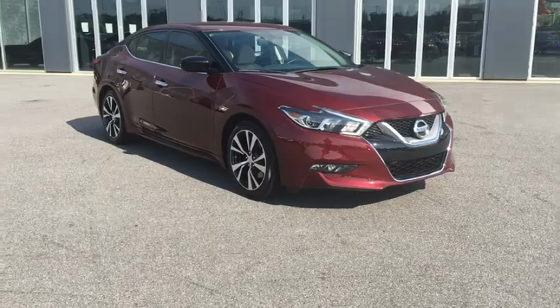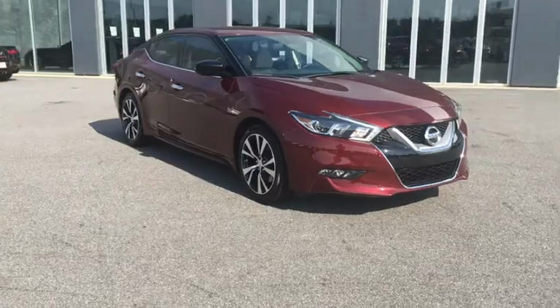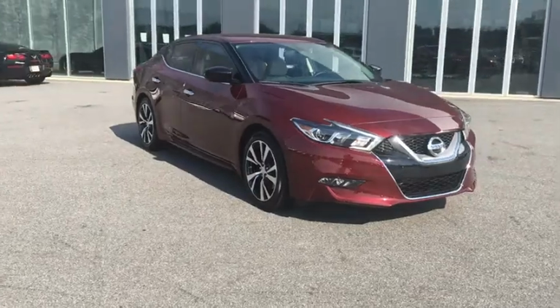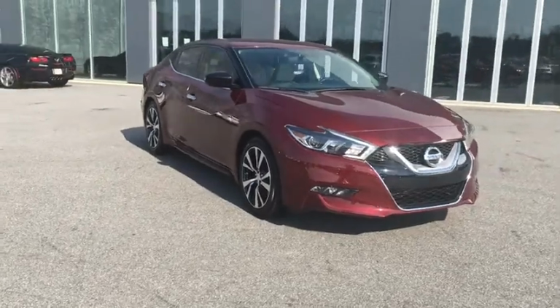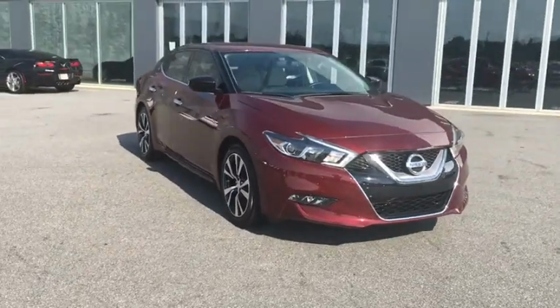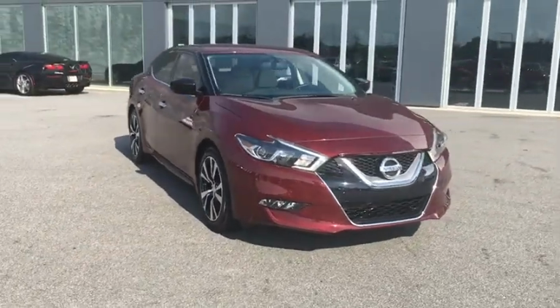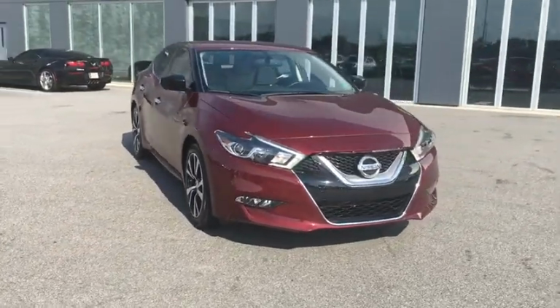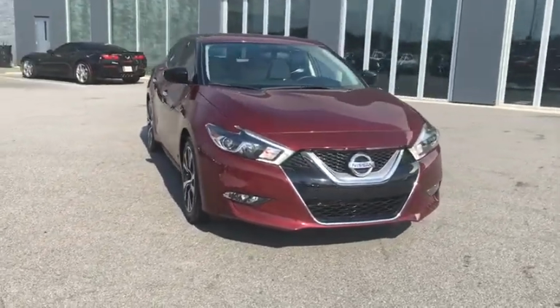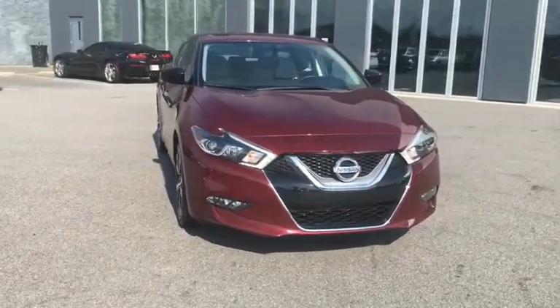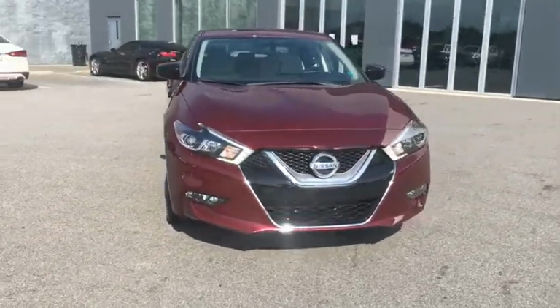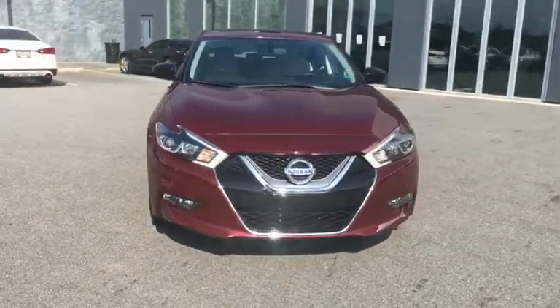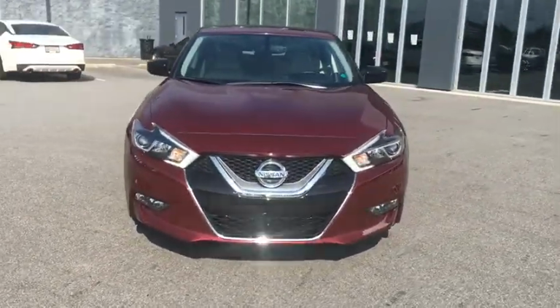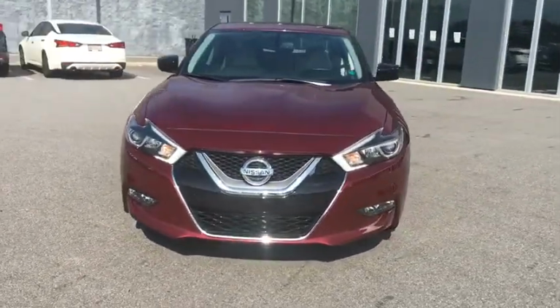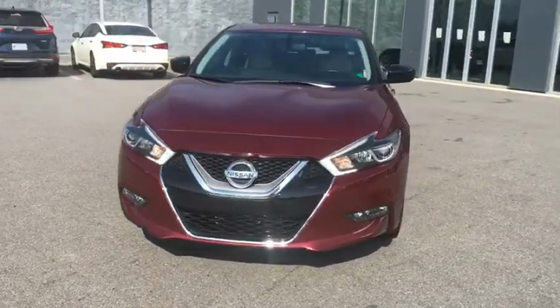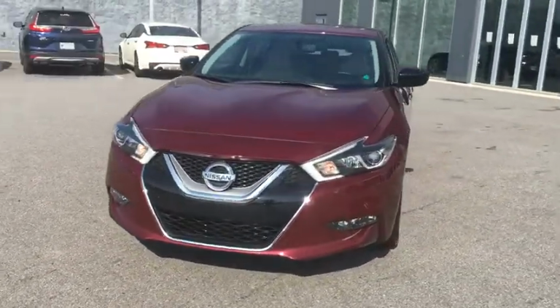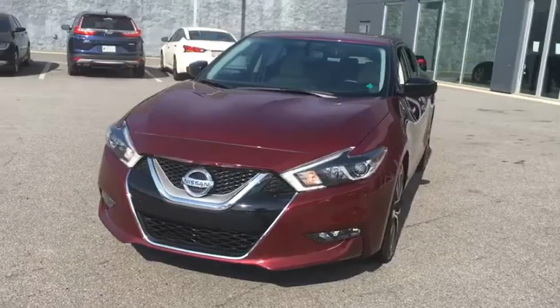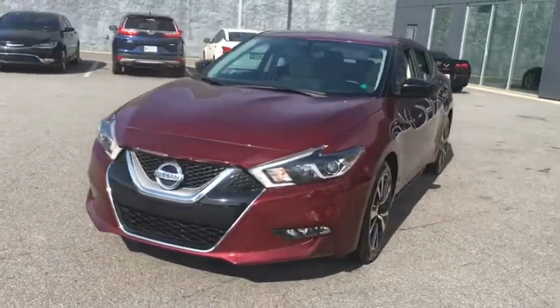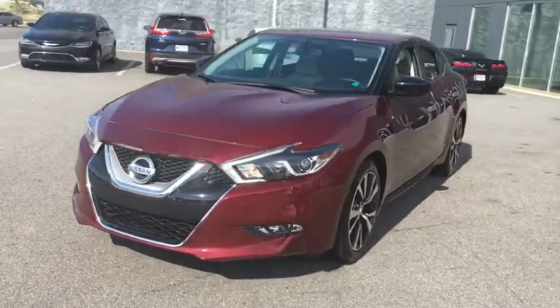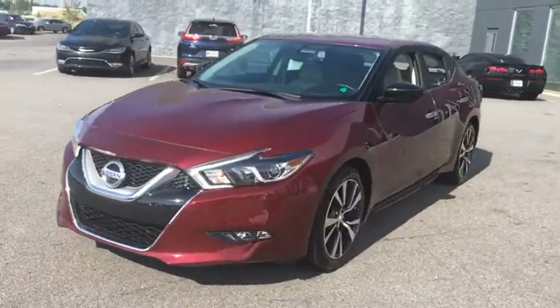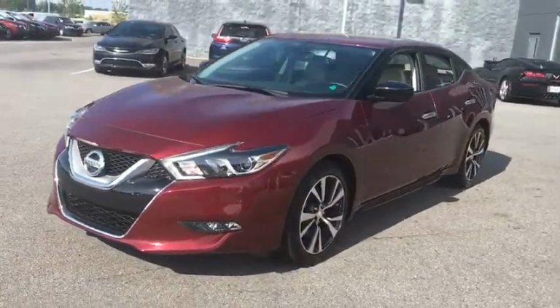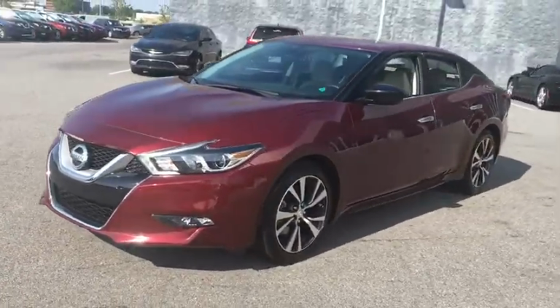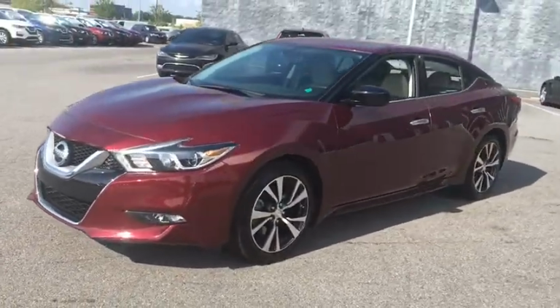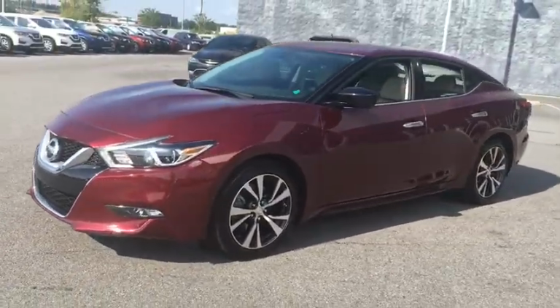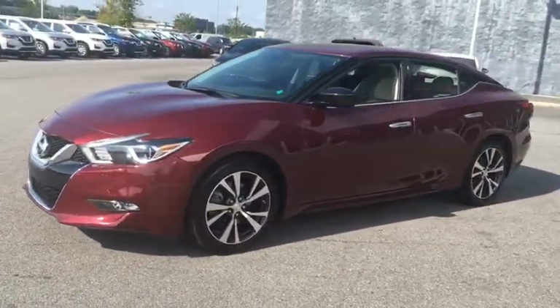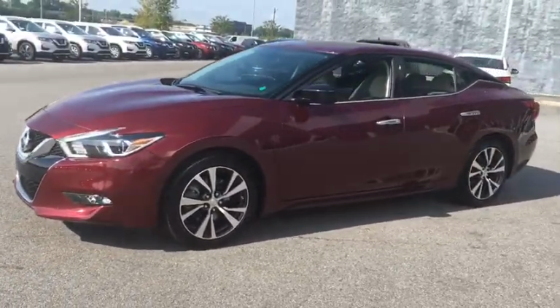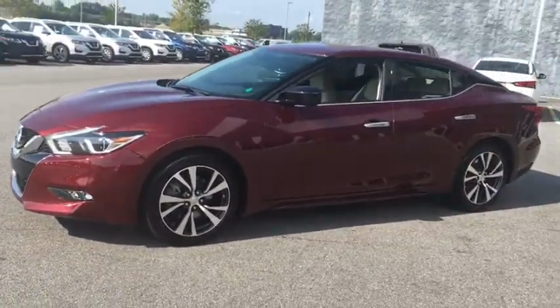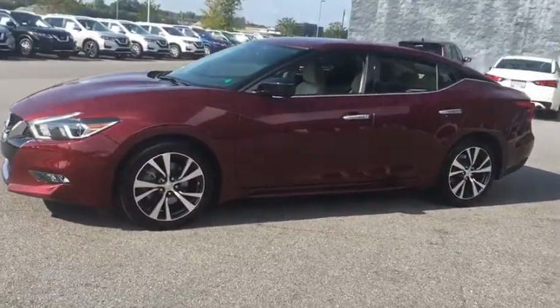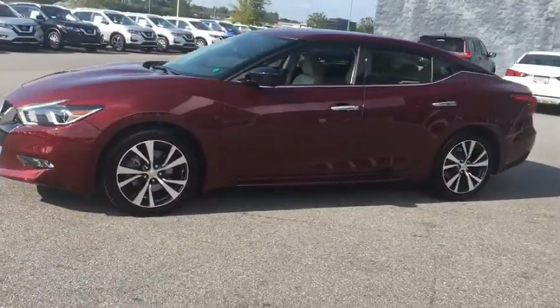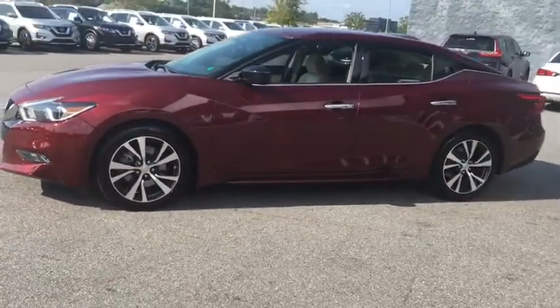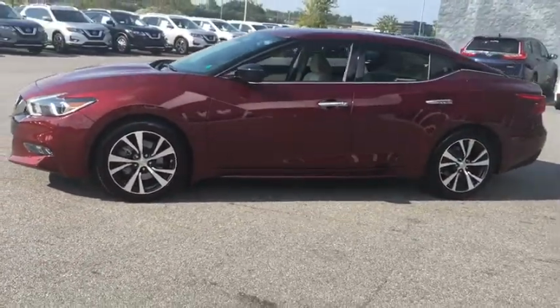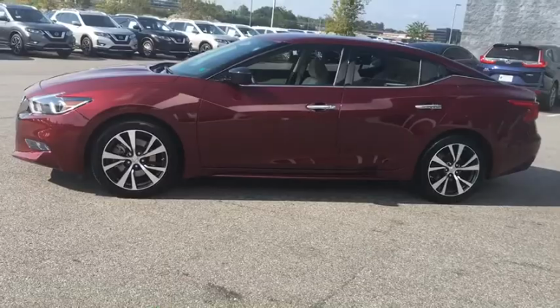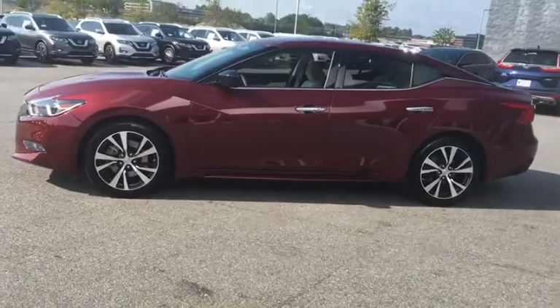Come test drive the 2017 Nissan Maxima. Maxima offers elegance with an edge. The spacious interior provides refined comfort for up to five passengers.